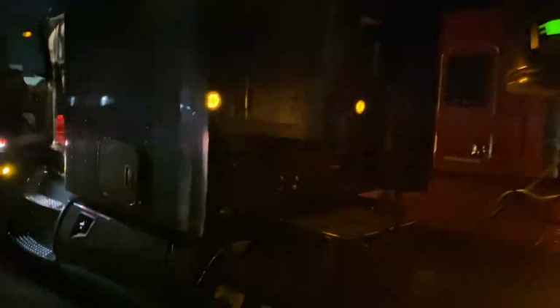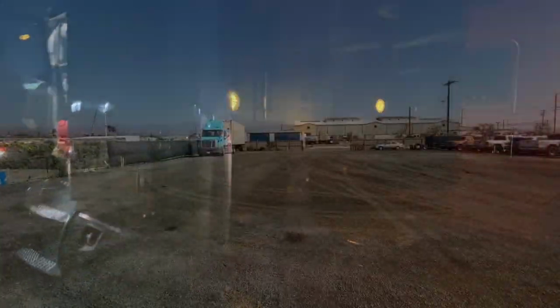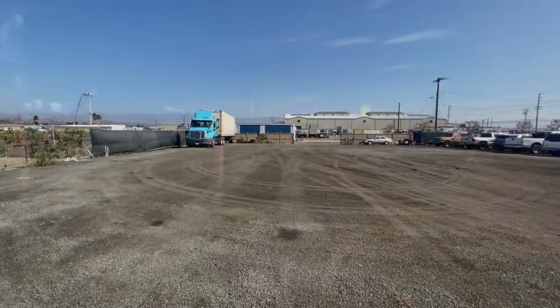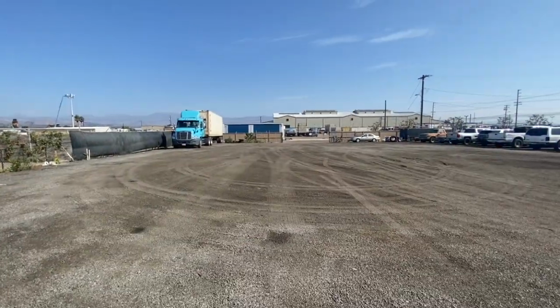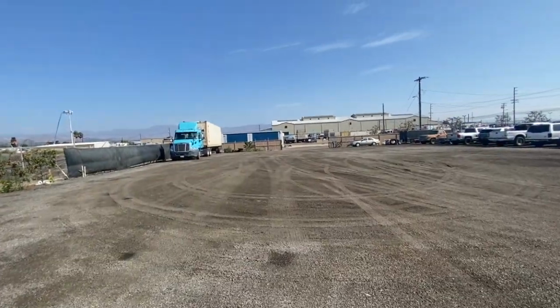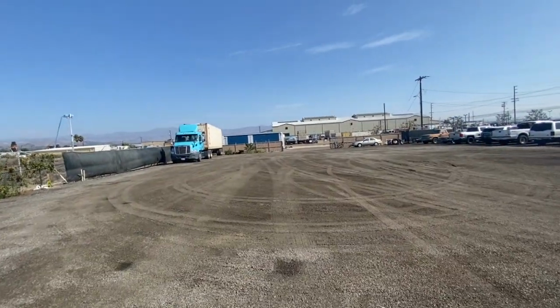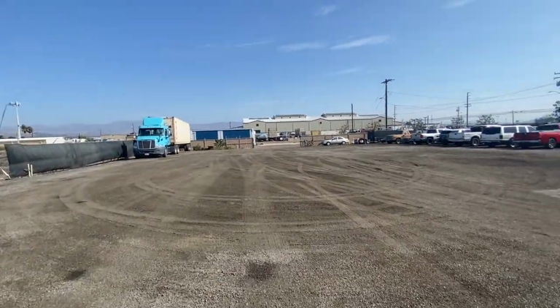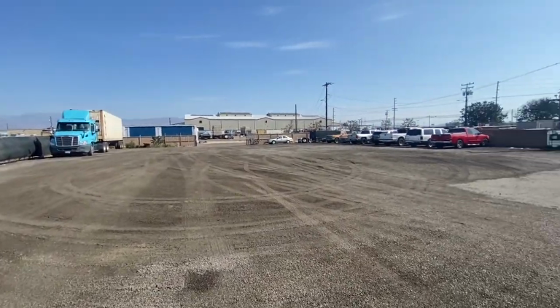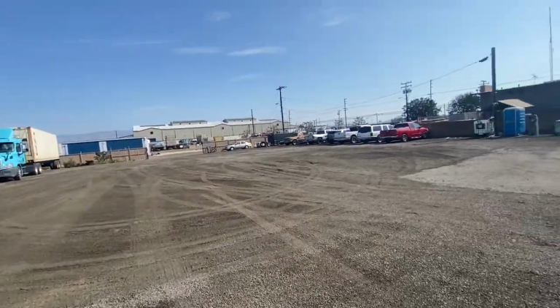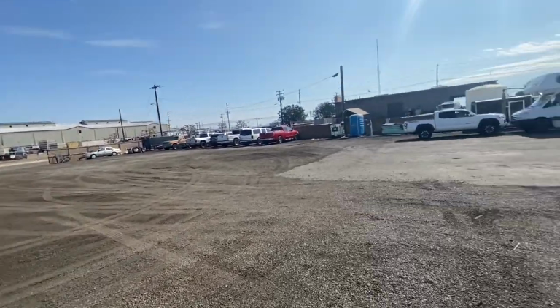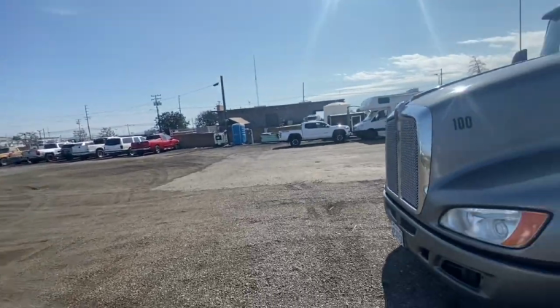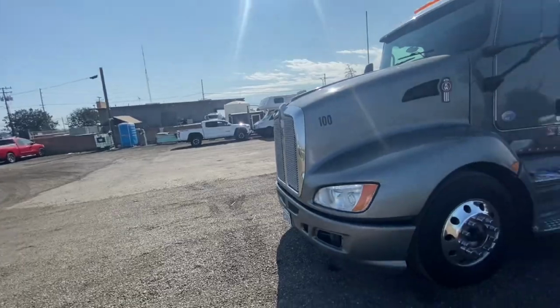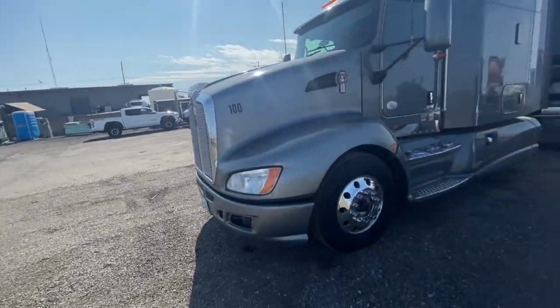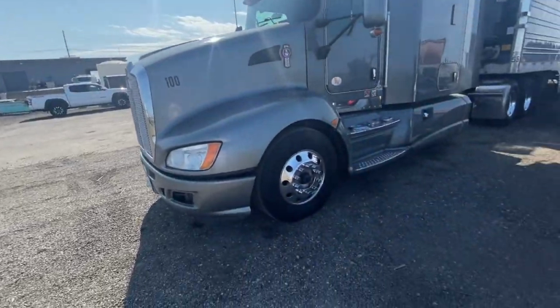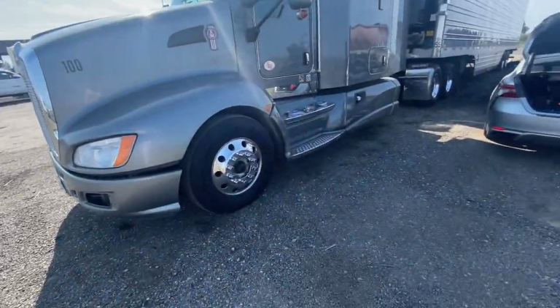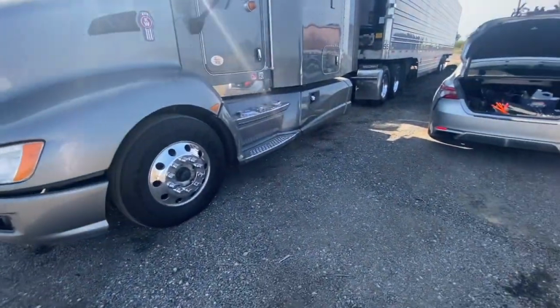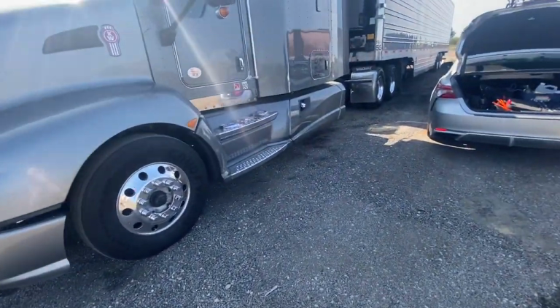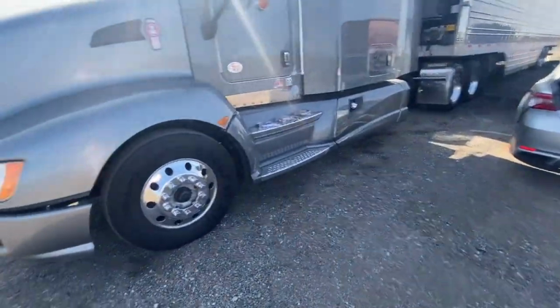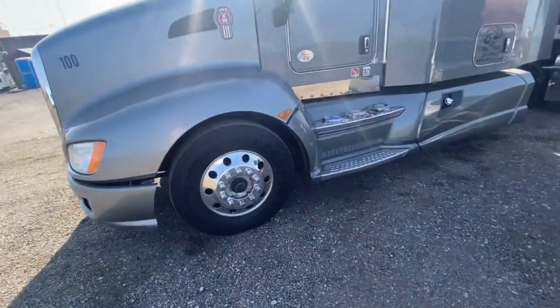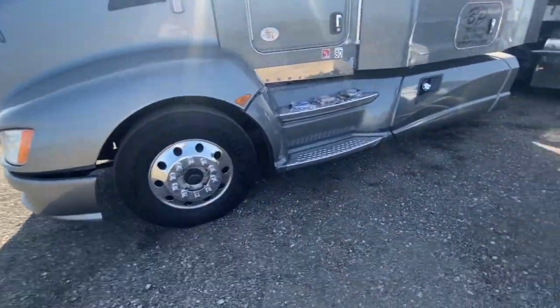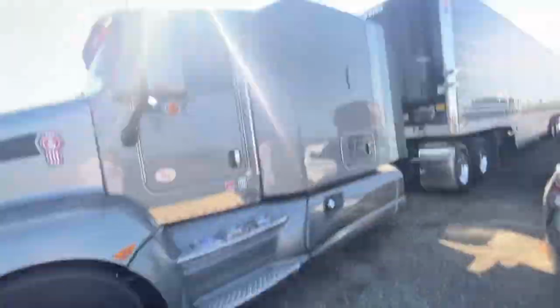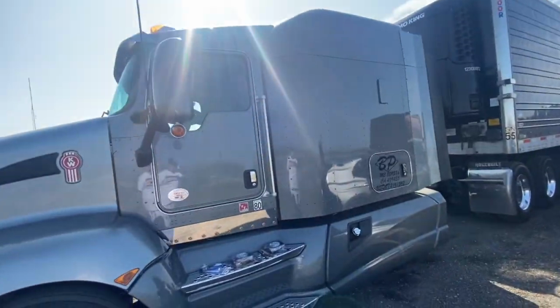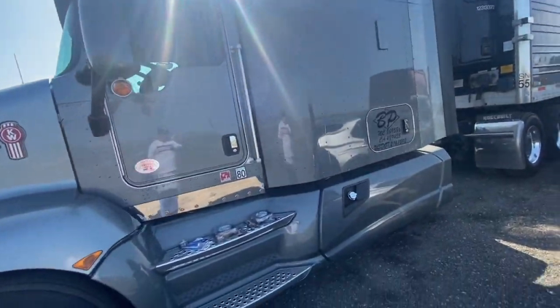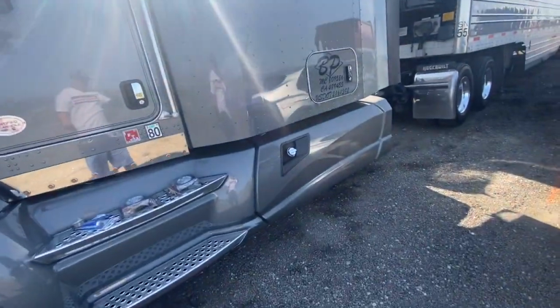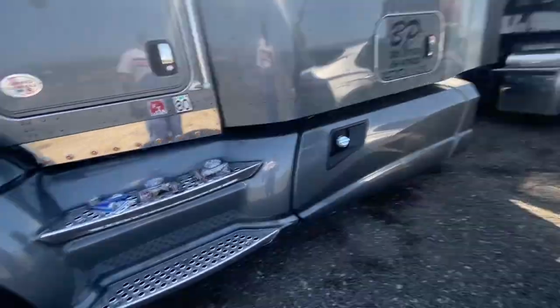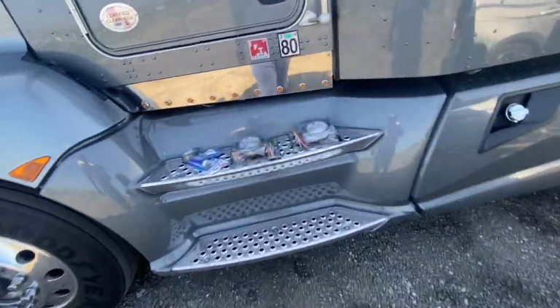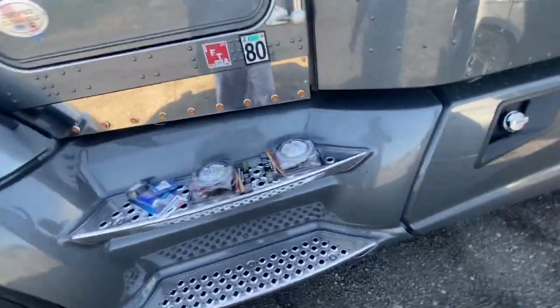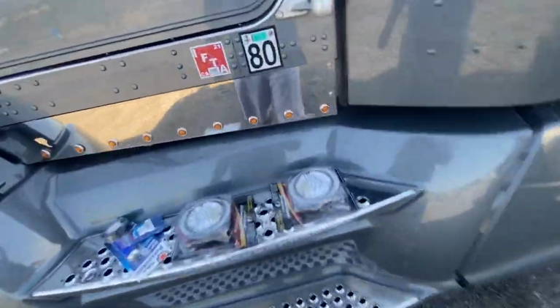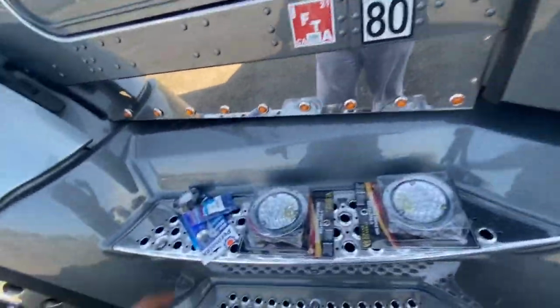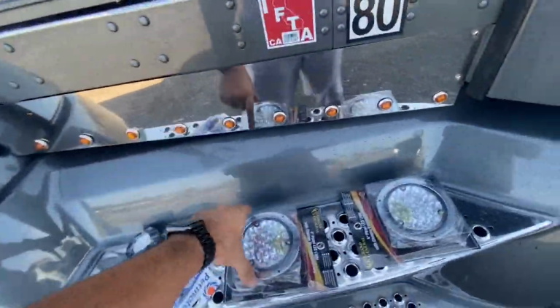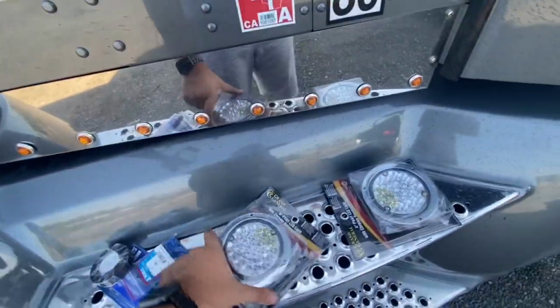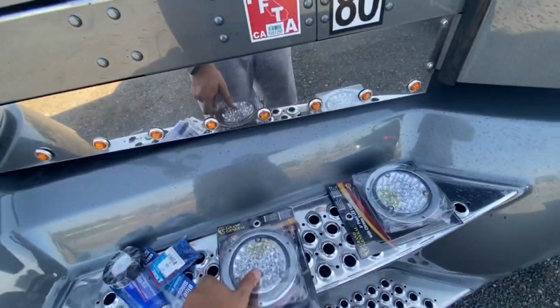All right, what's going on everybody? Got back from delivering my load and I'm here at auction at the hometown. Show you guys my previous vlog, go check it out. I went to Reno.